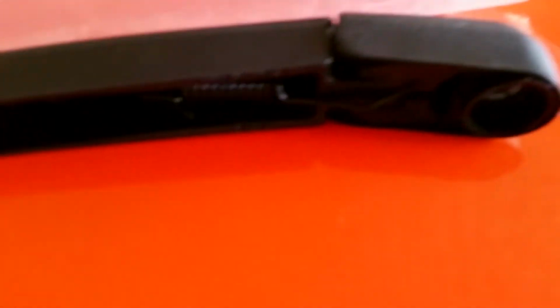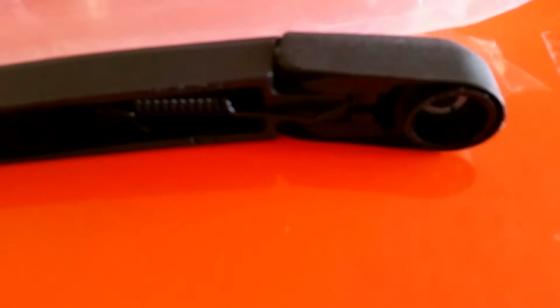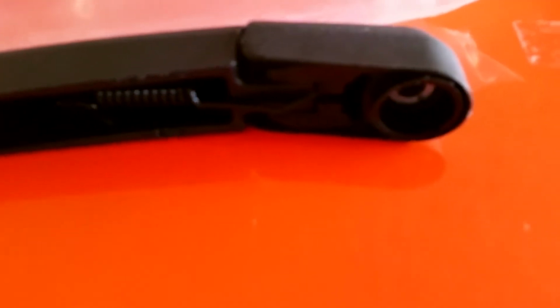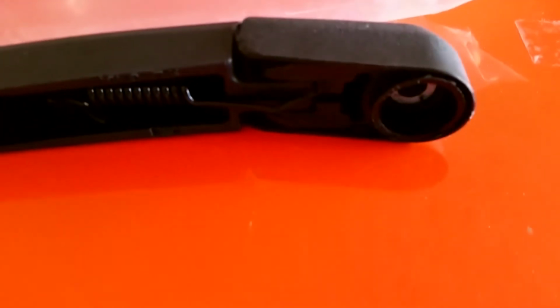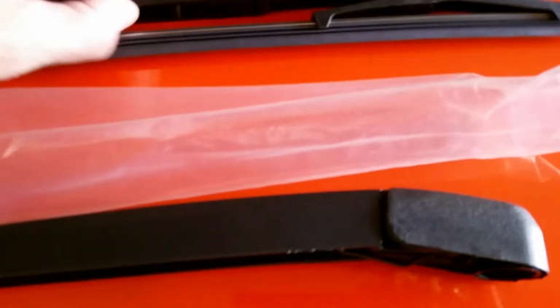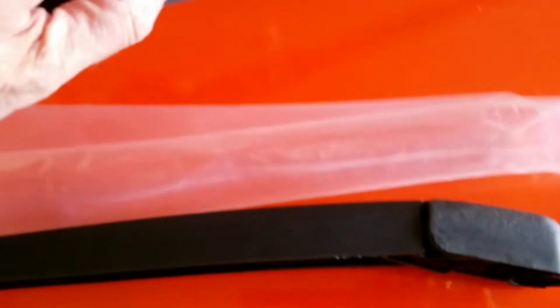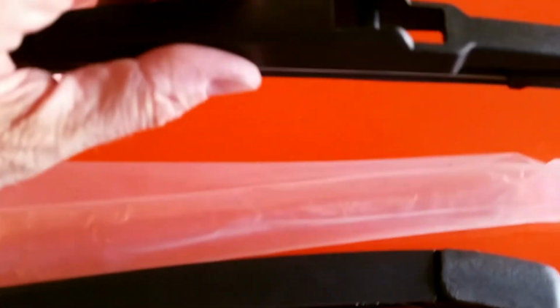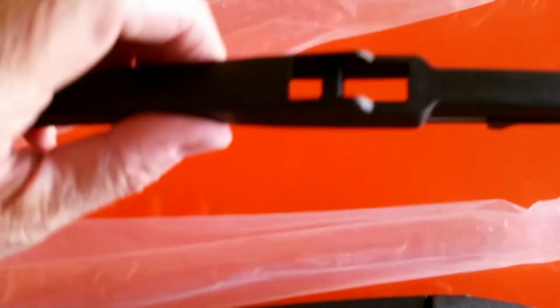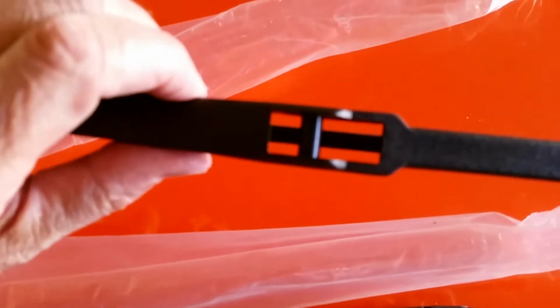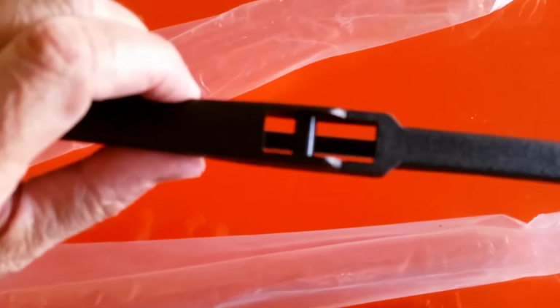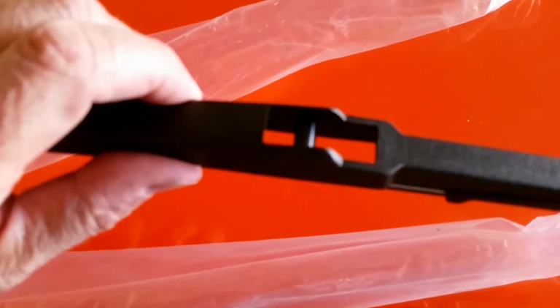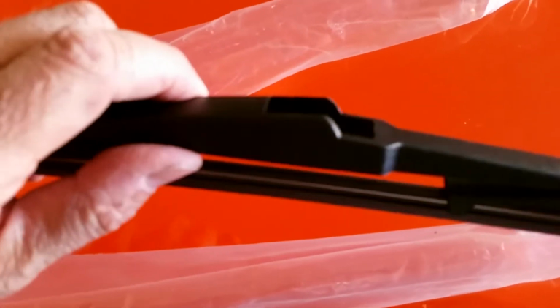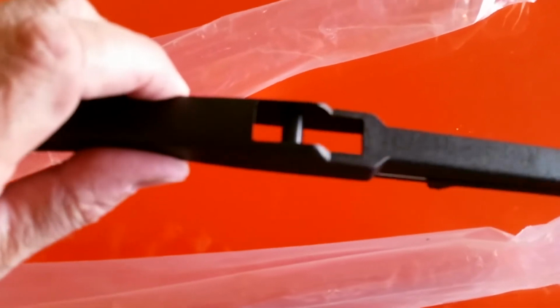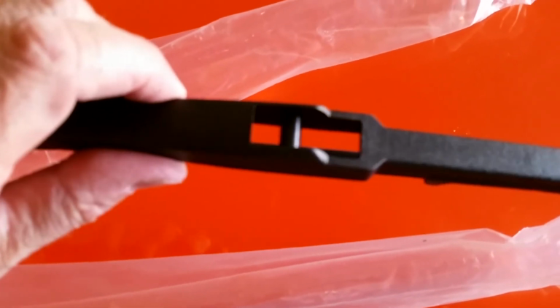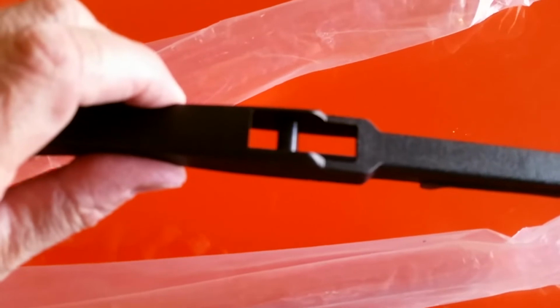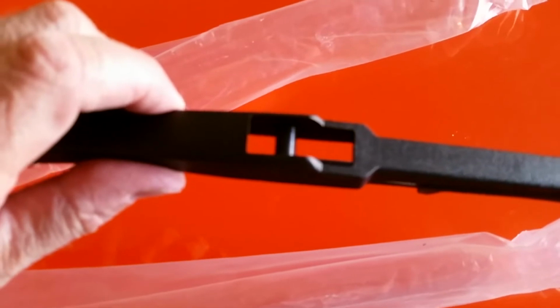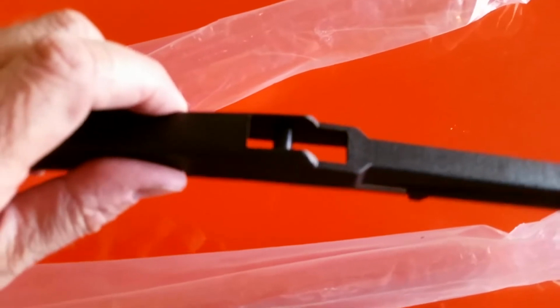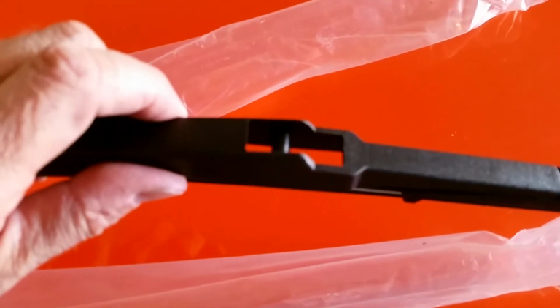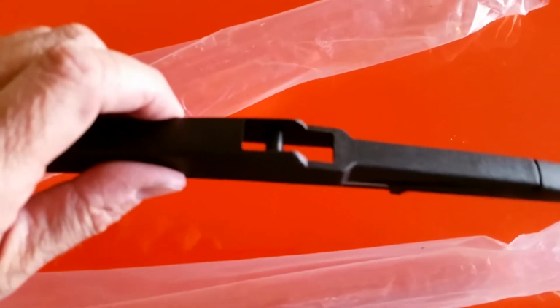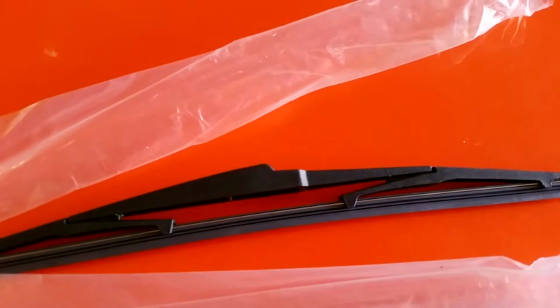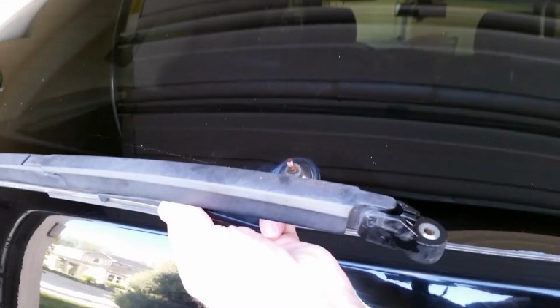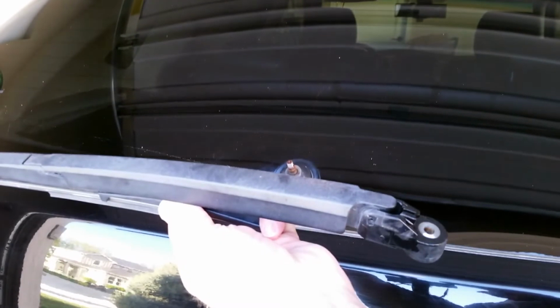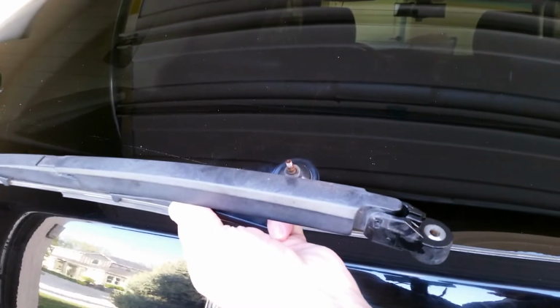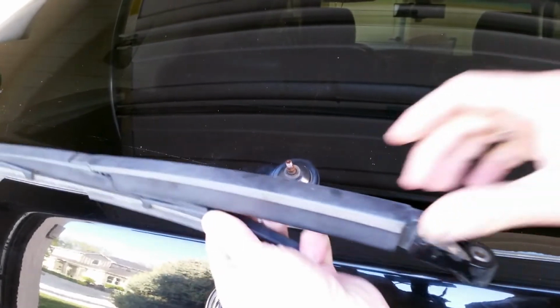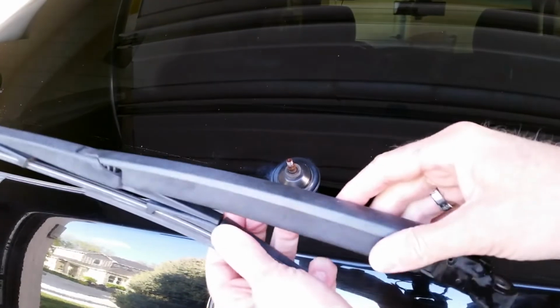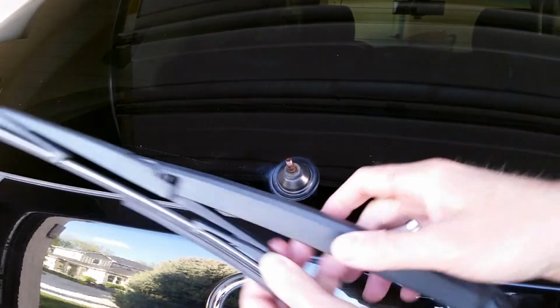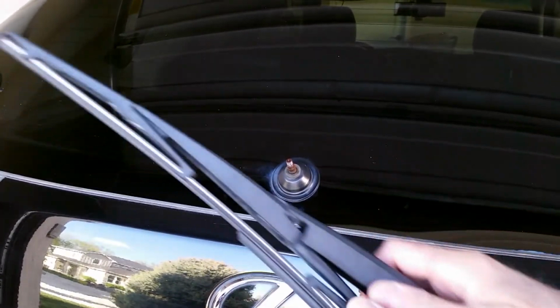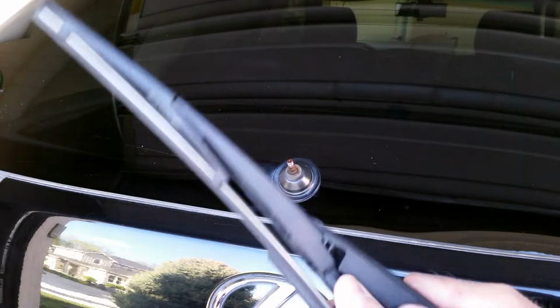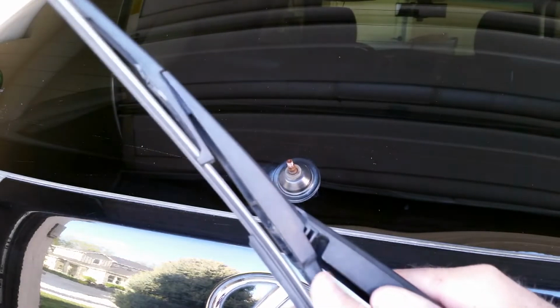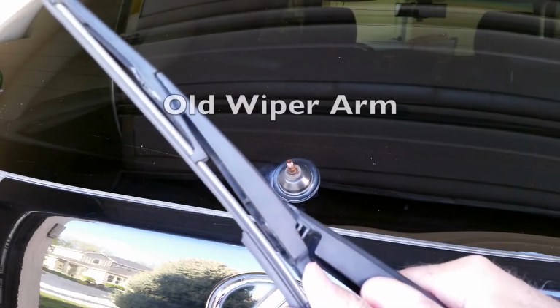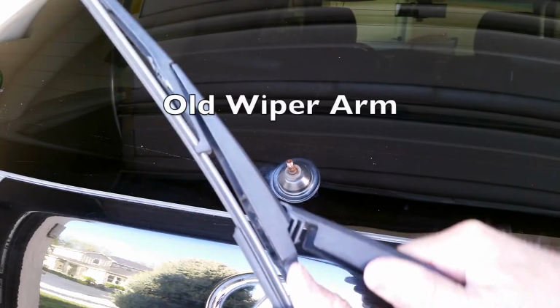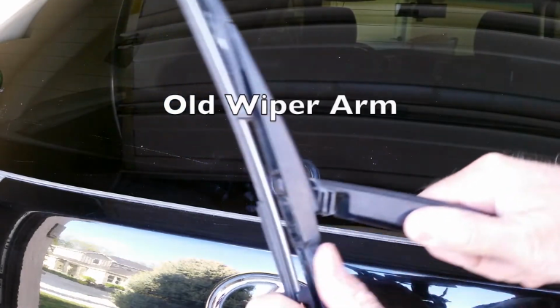Here's my aftermarket replacement. I could not get anything at the local auto parts store or Walmart because they were sold out of my size, so I'll put a link to the one I got on Amazon.